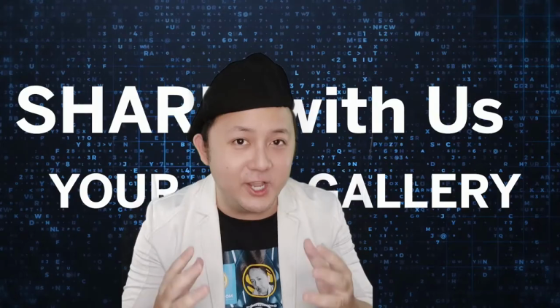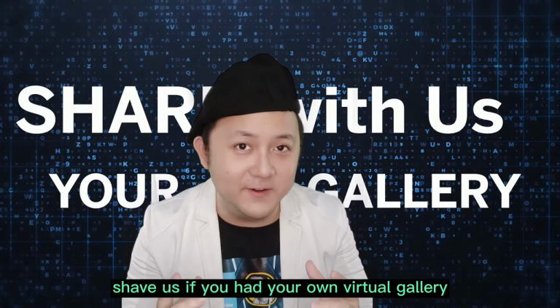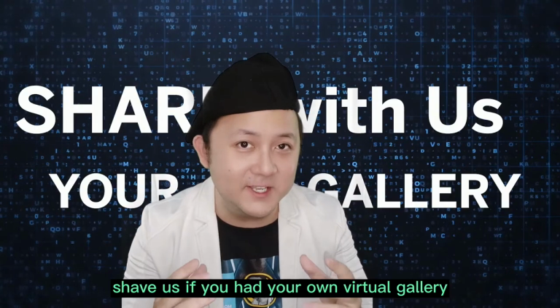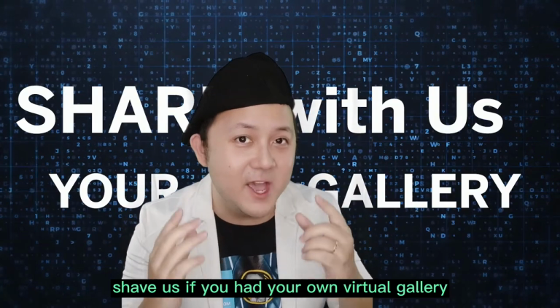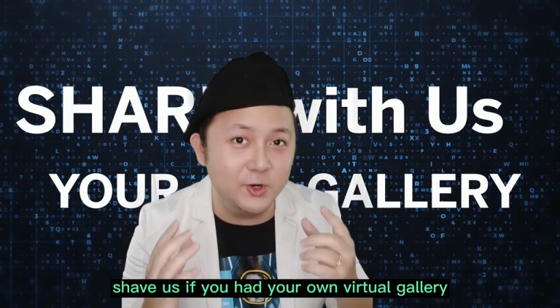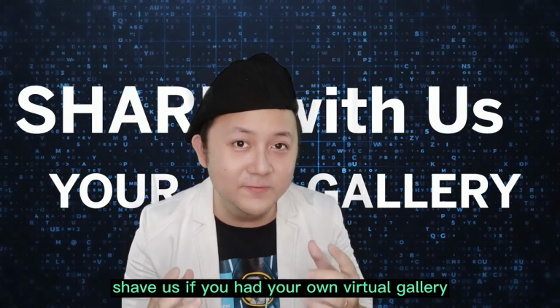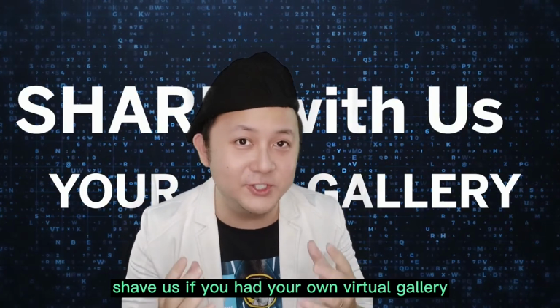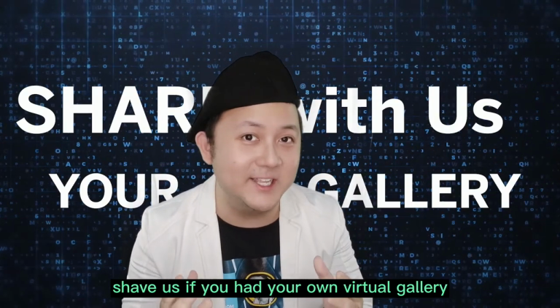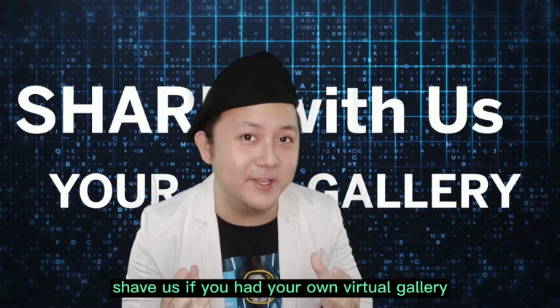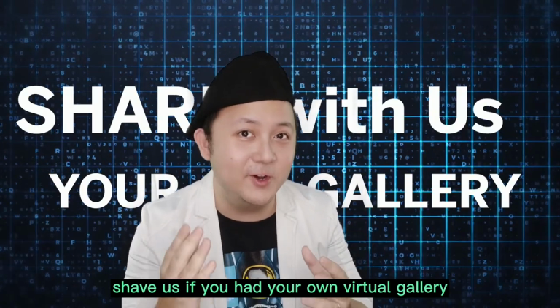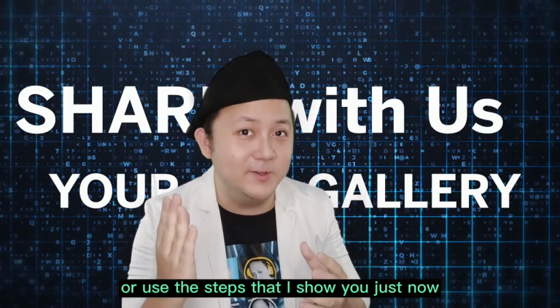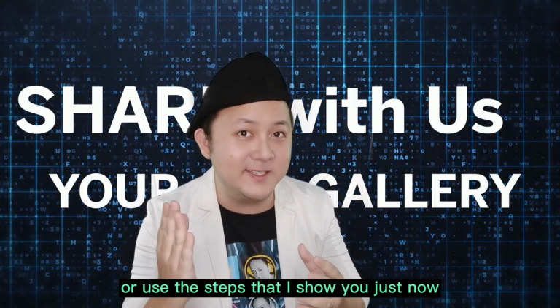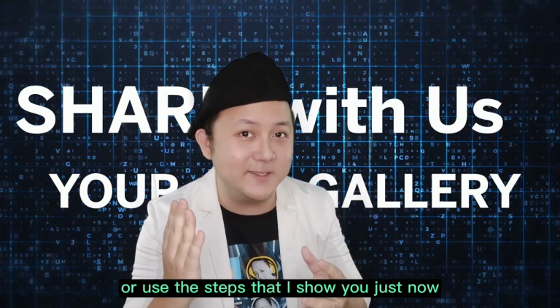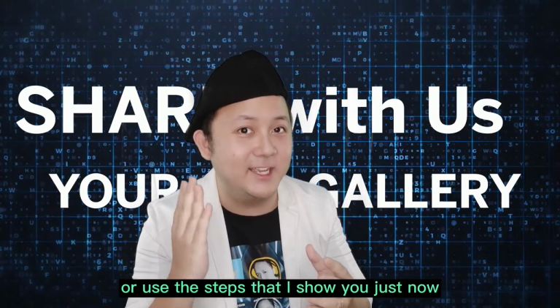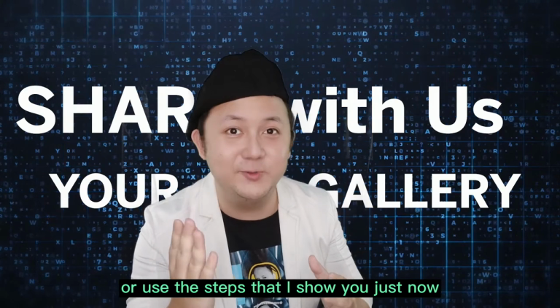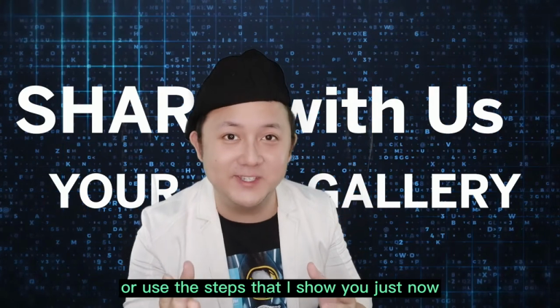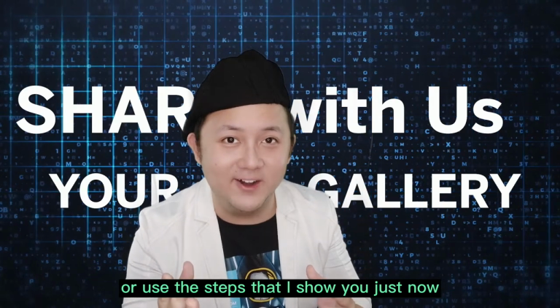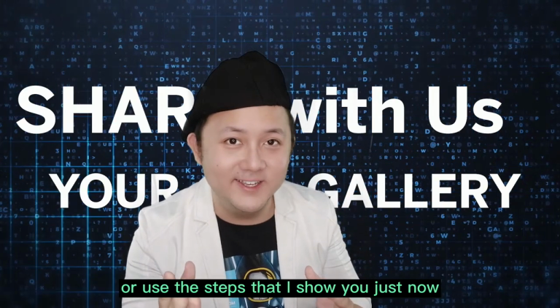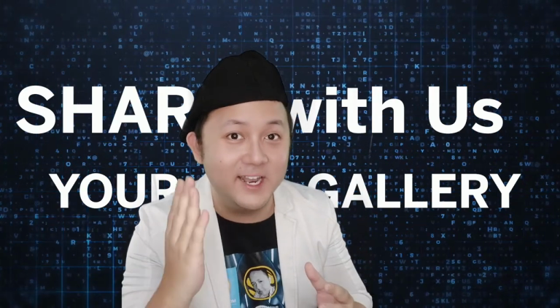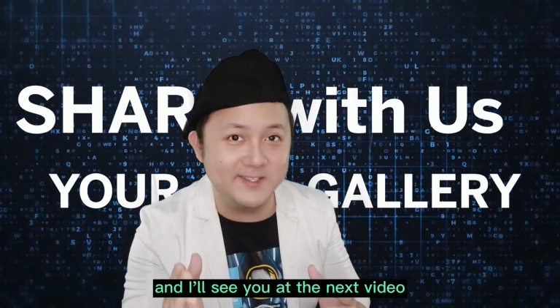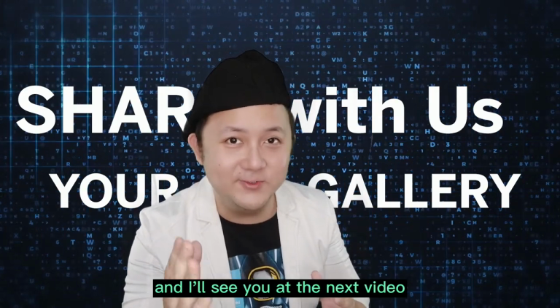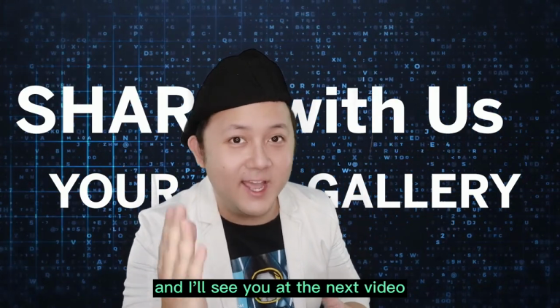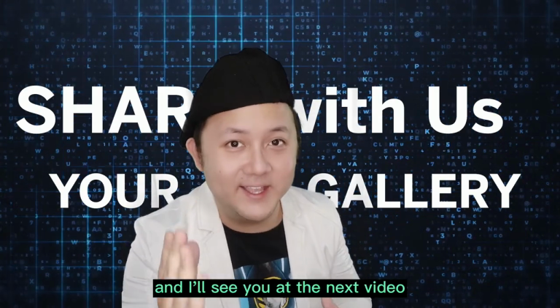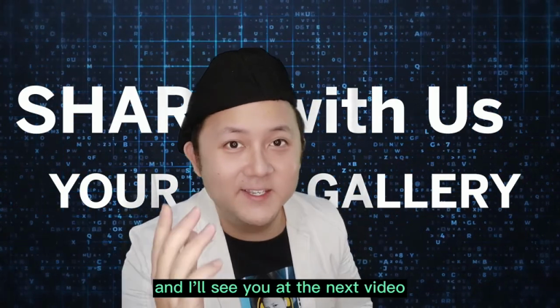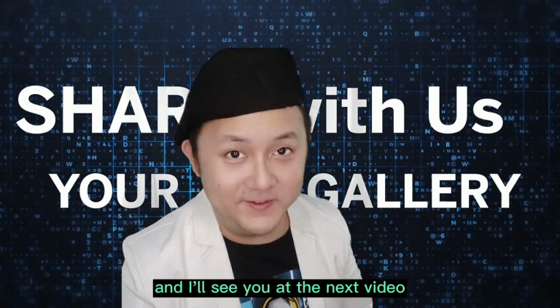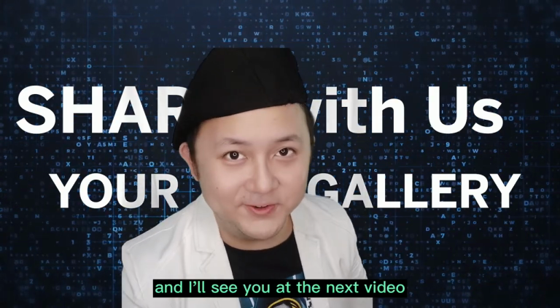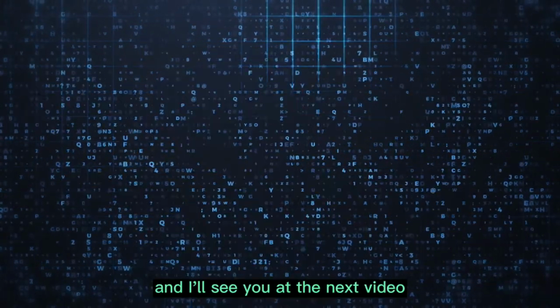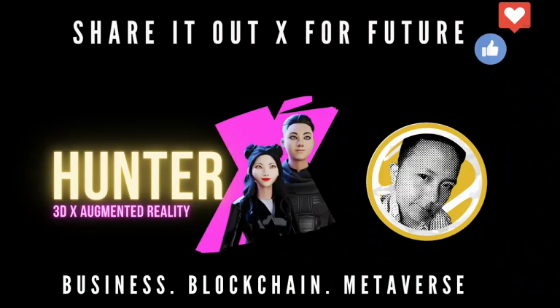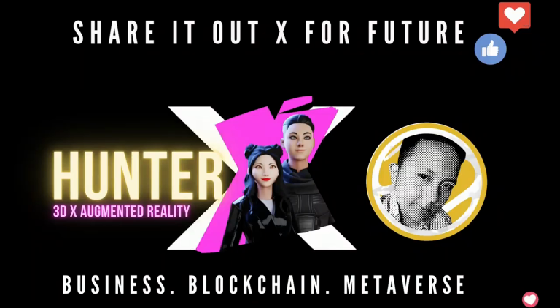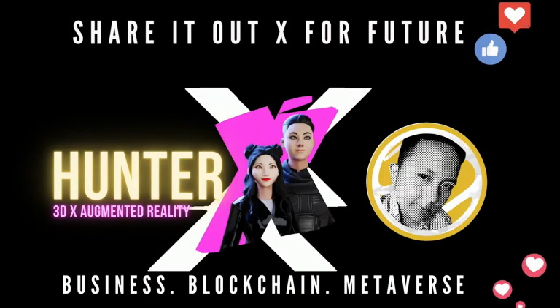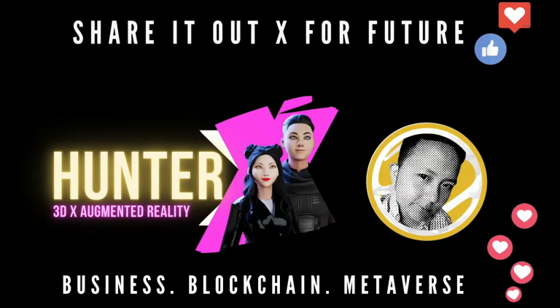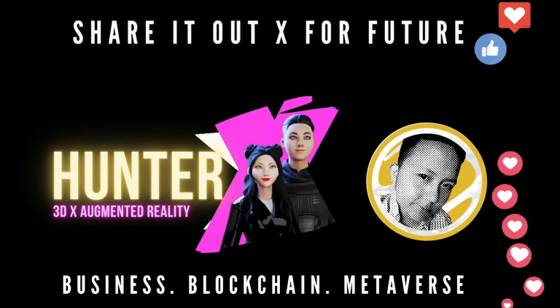Share with us if you had your own virtual gallery, or use the steps that I showed you just now. I'll see you at the next video. Bye.